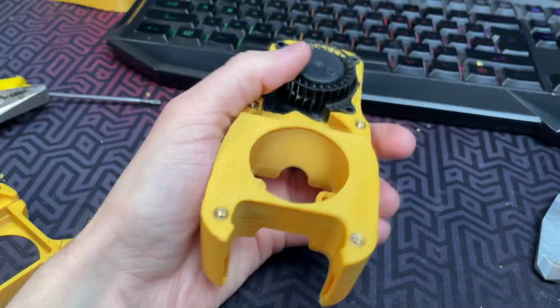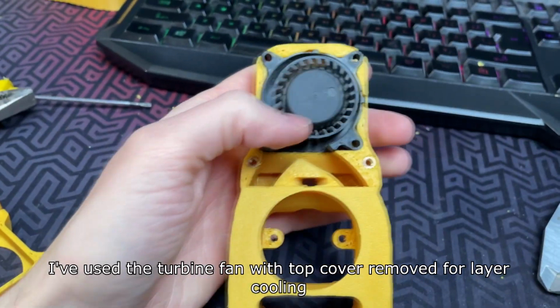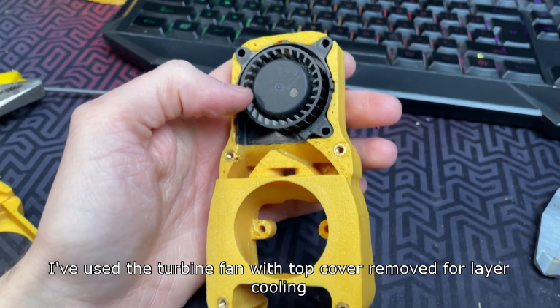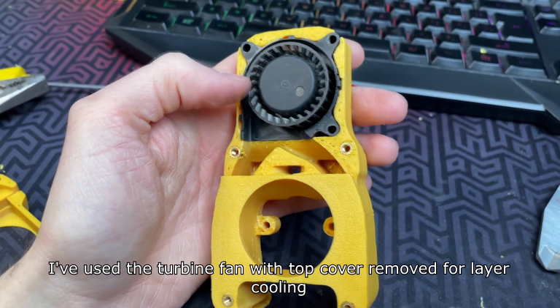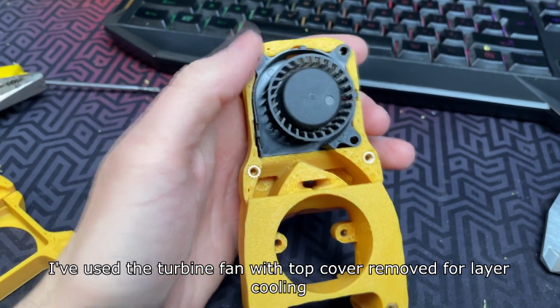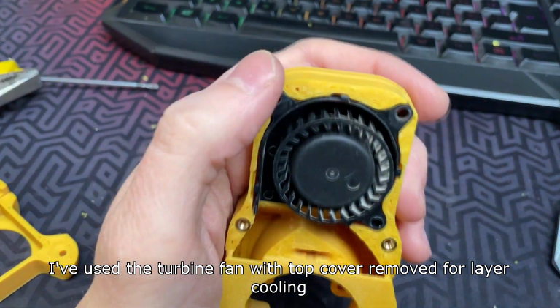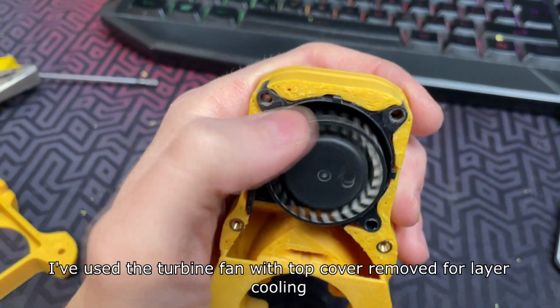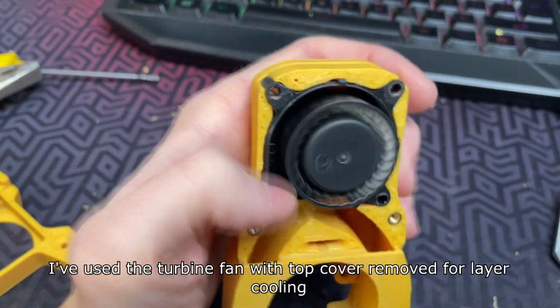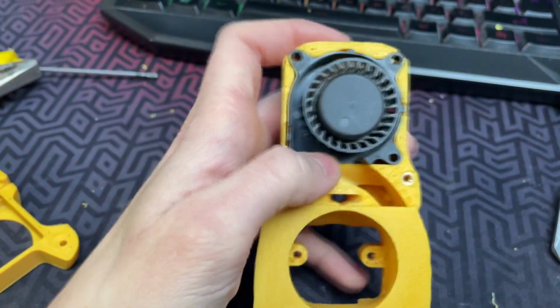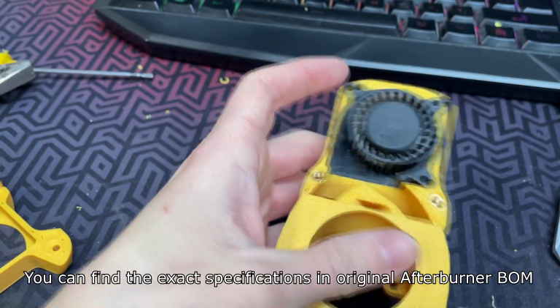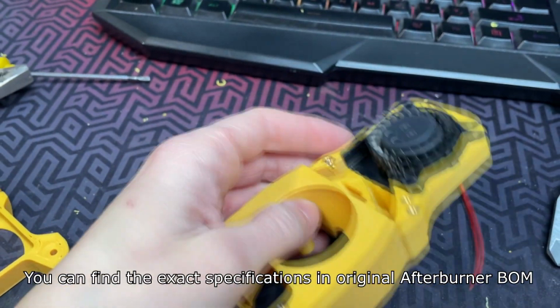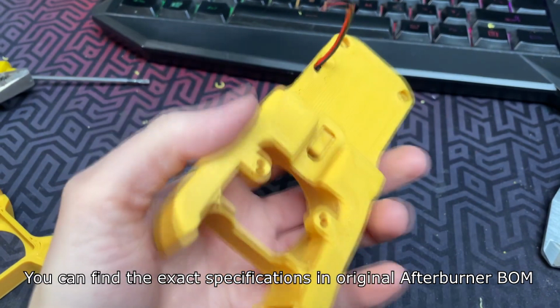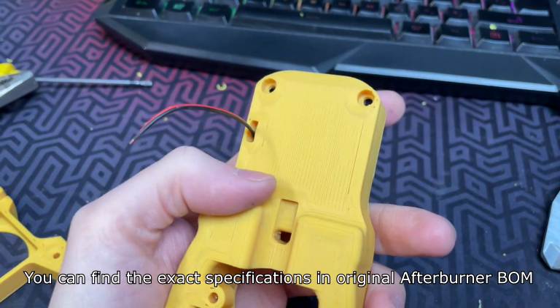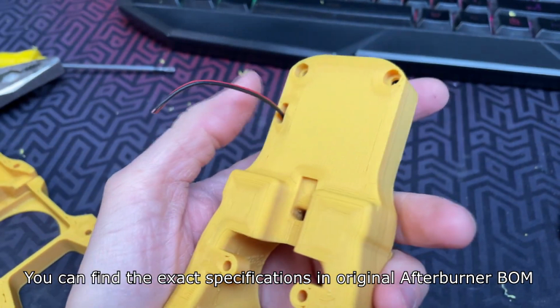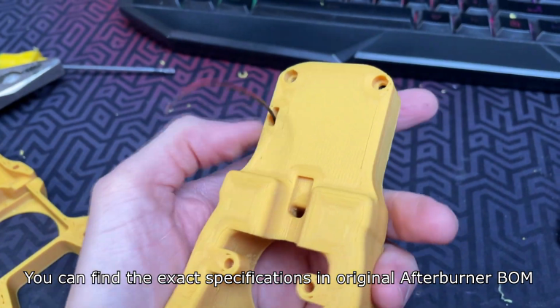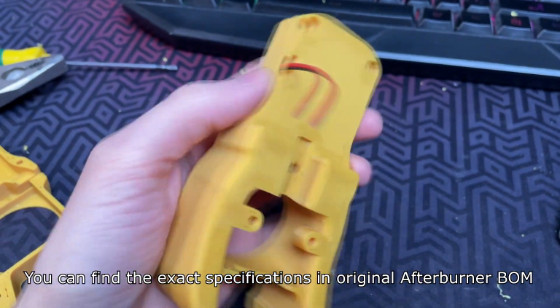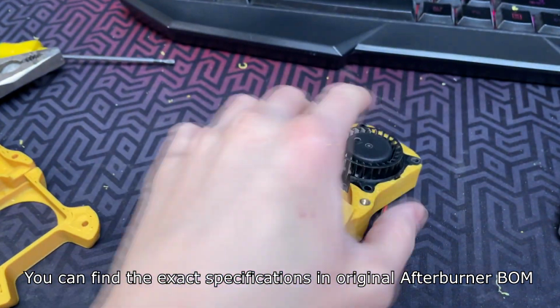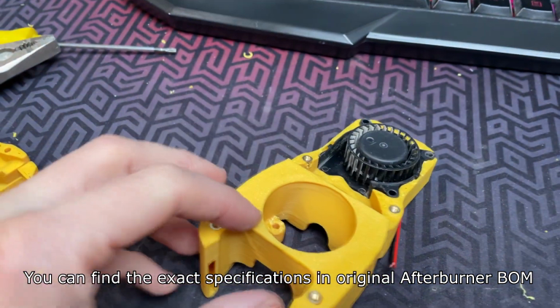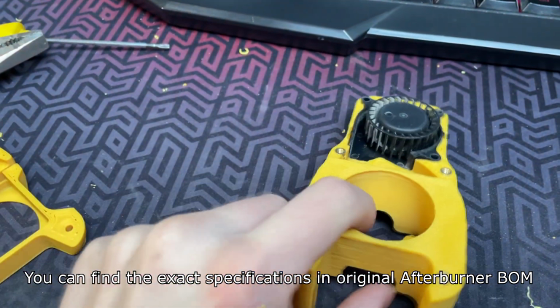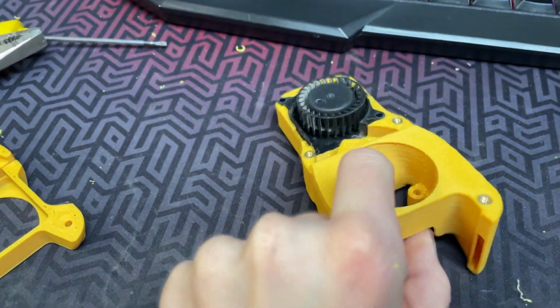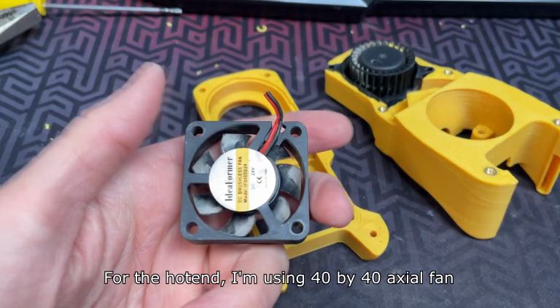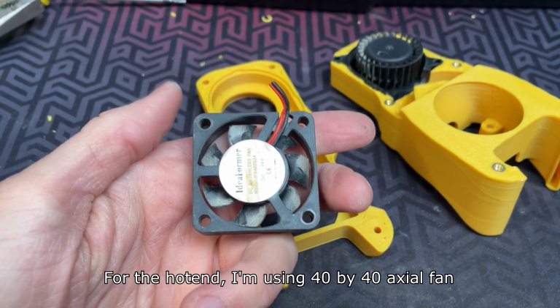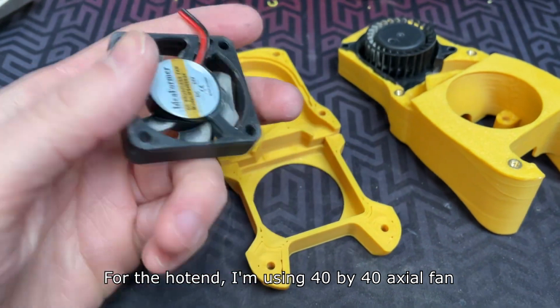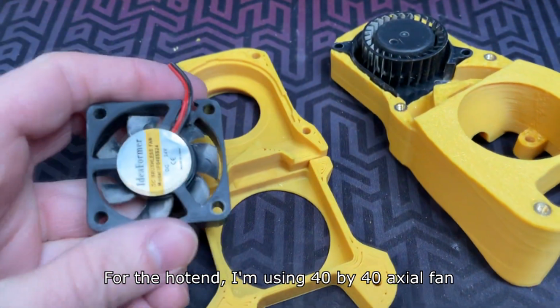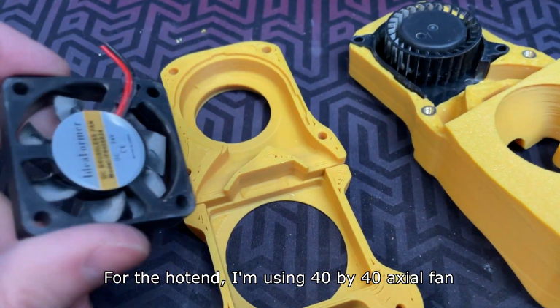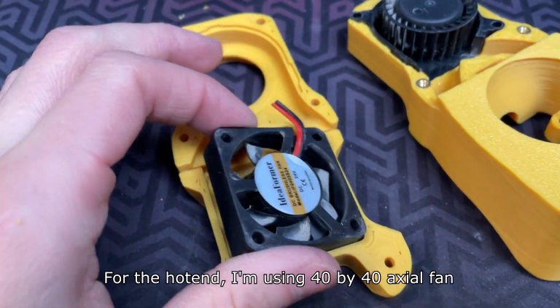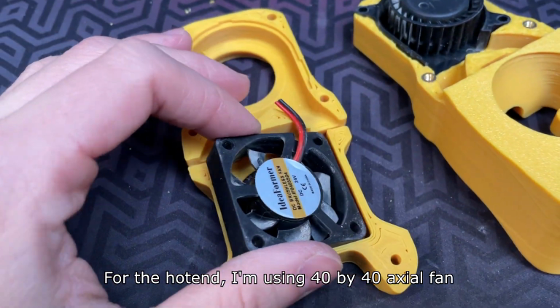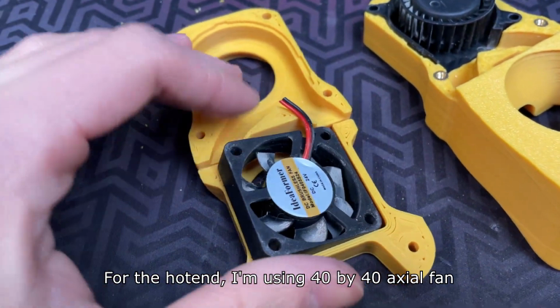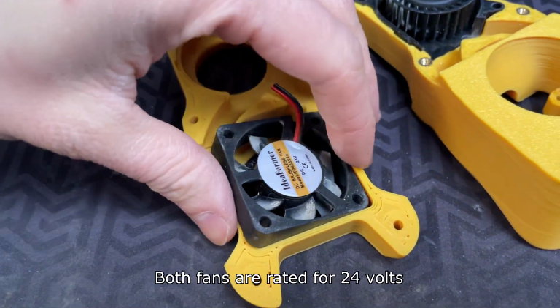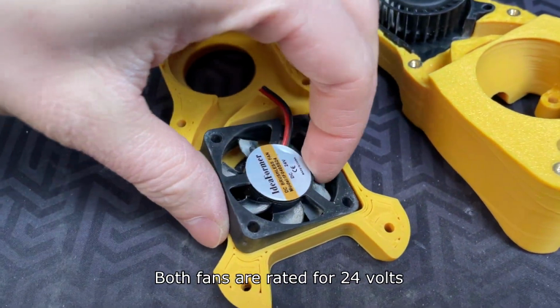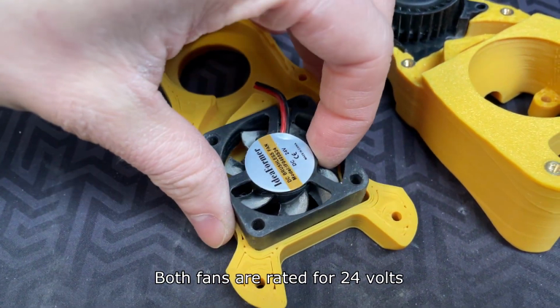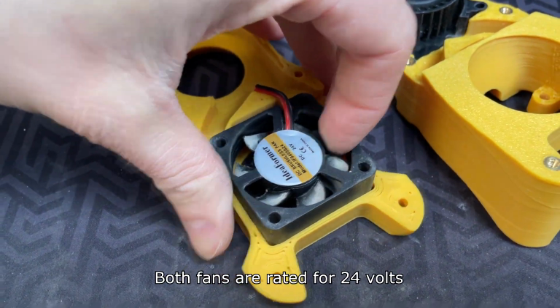I've used a turbine fan with the top cover removed for layer cooling. You can find the exact specifications in the original afterburner documentation. For the hotend I'm using a 40x40 axial fan. Both fans are rated for 24V.